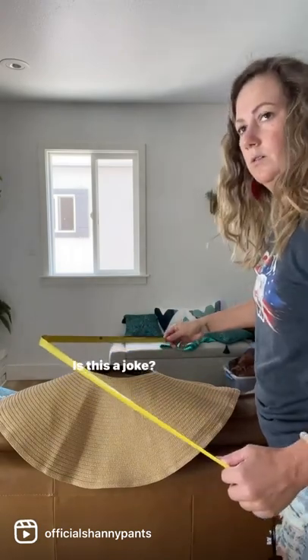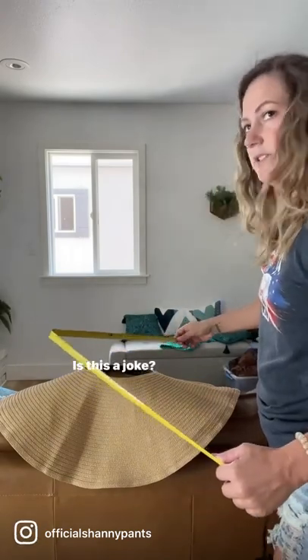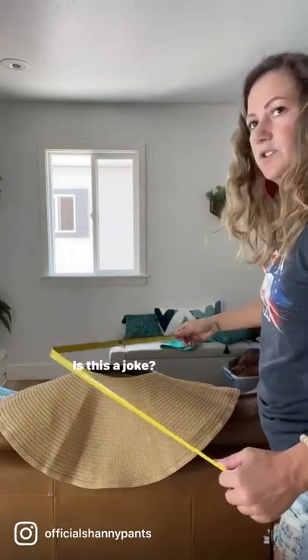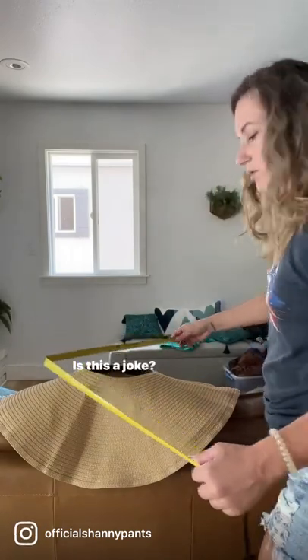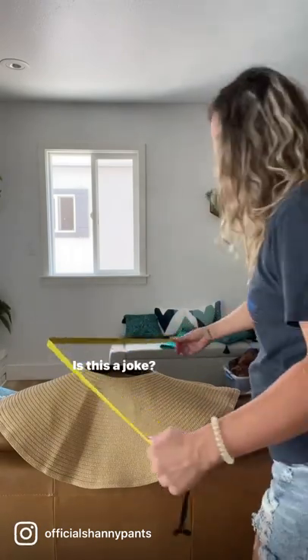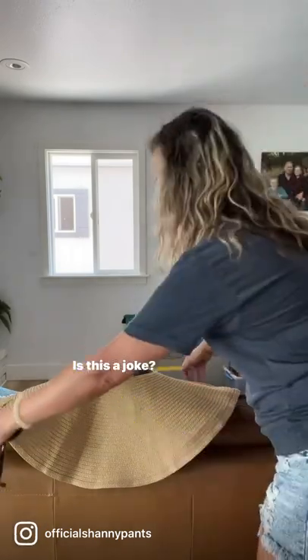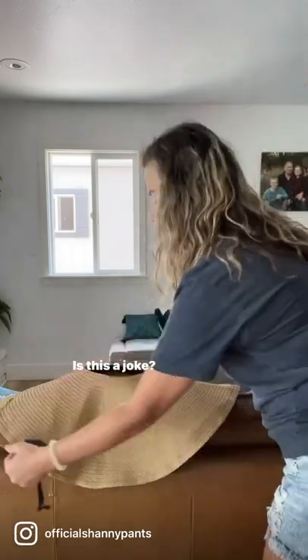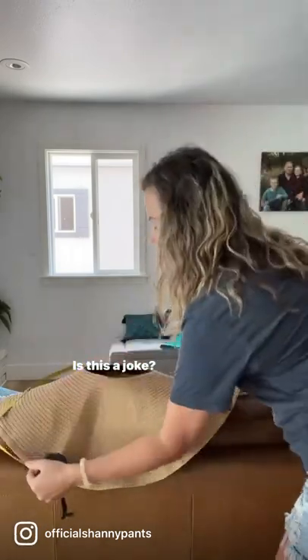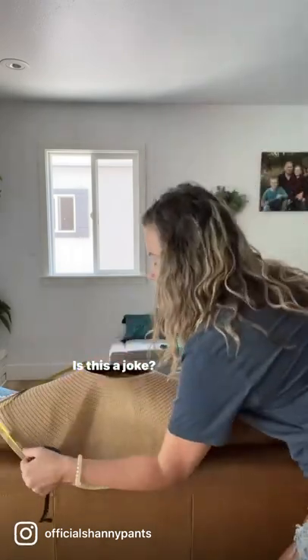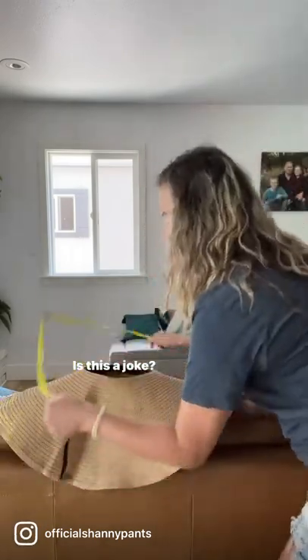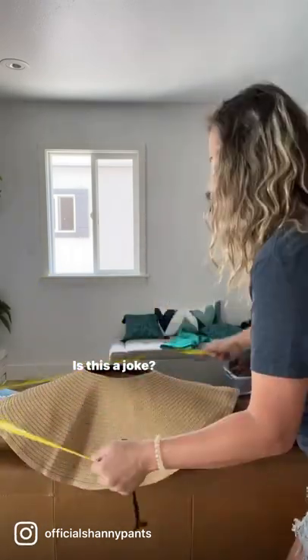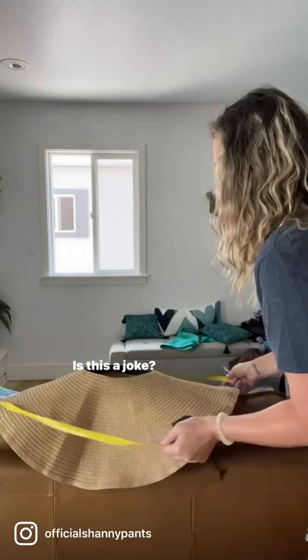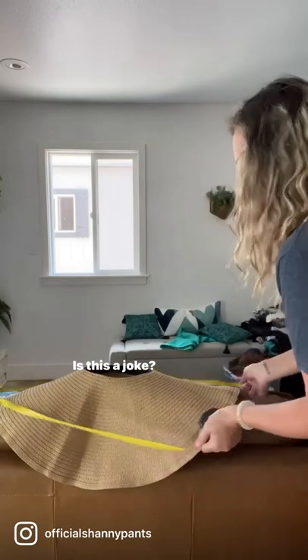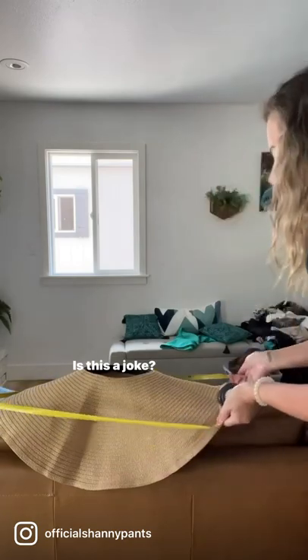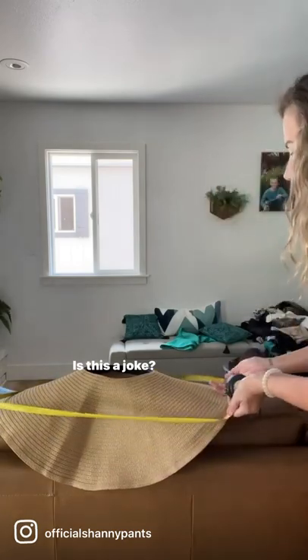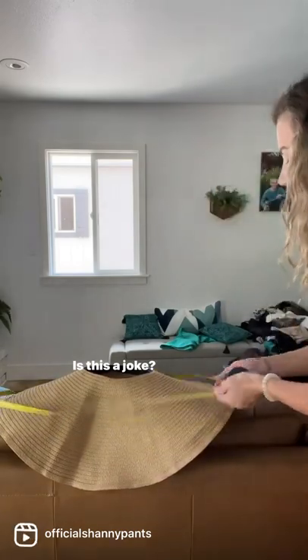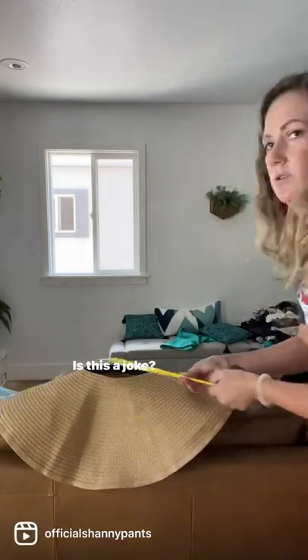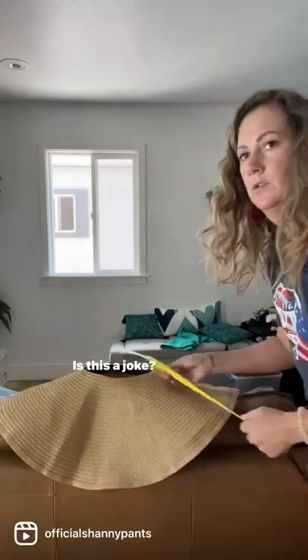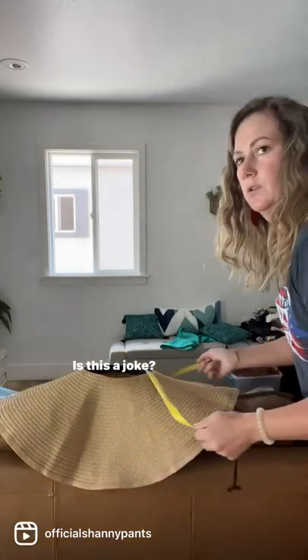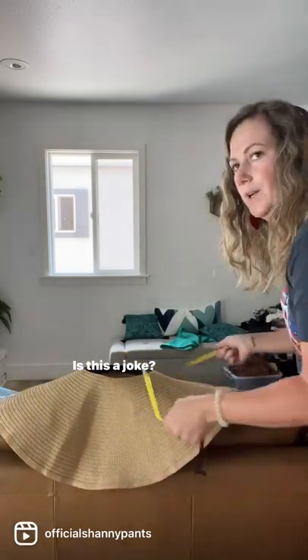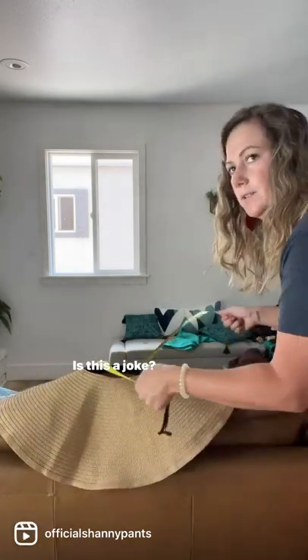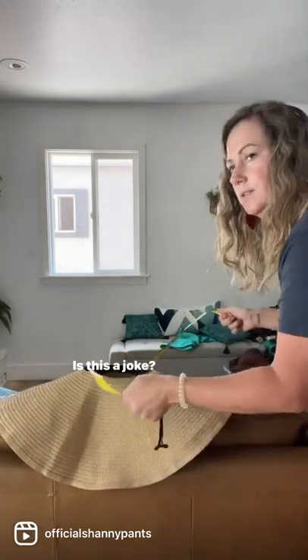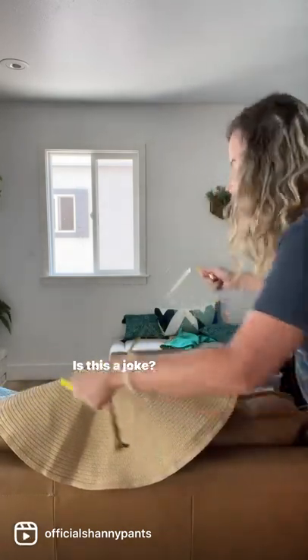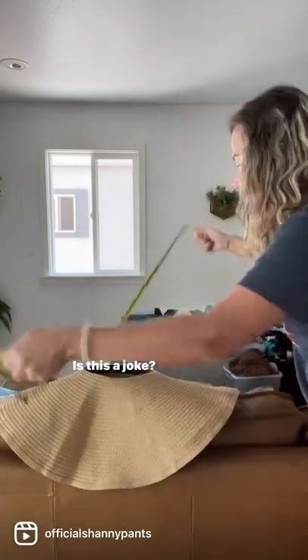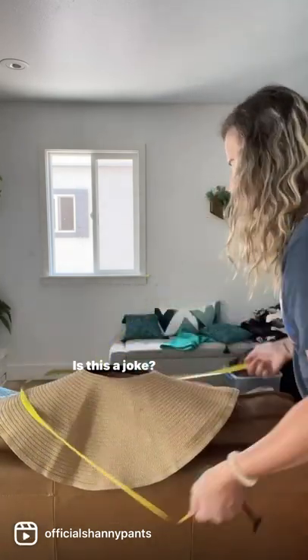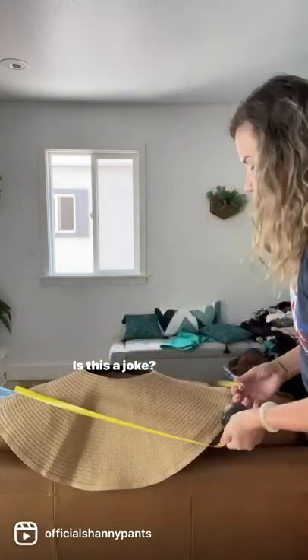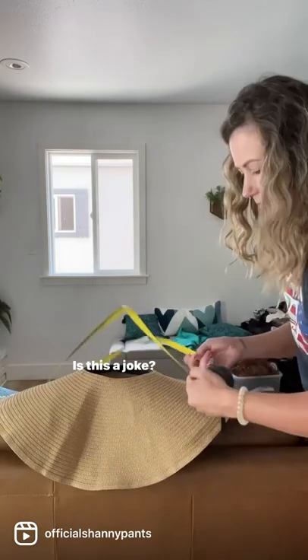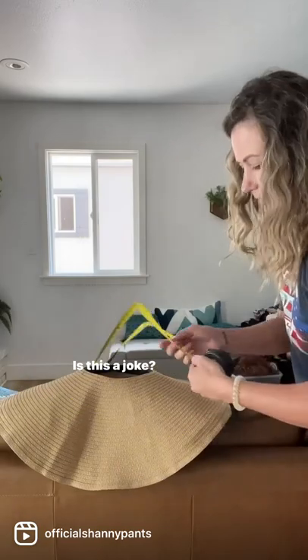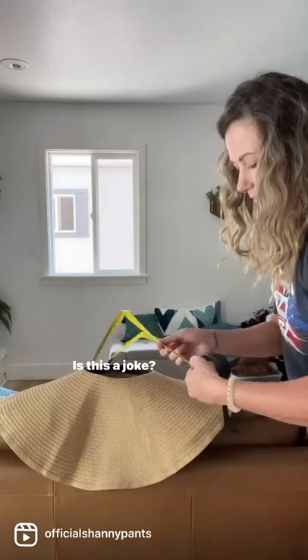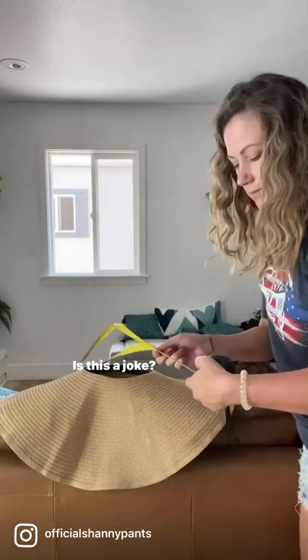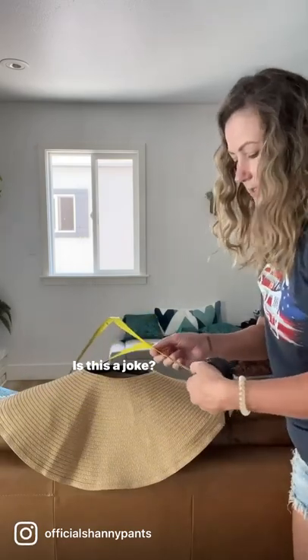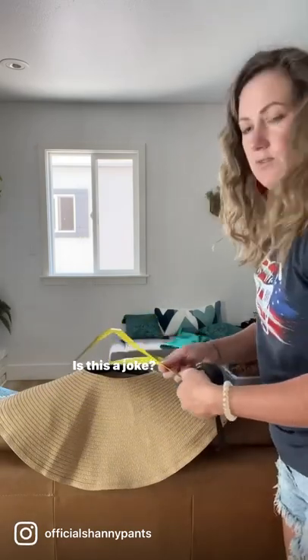Is this a joke? What? I don't know, like six feet.